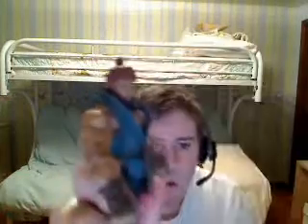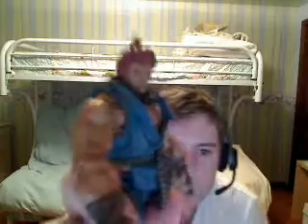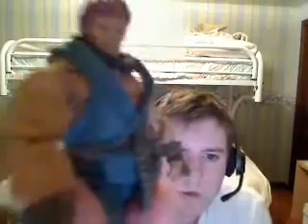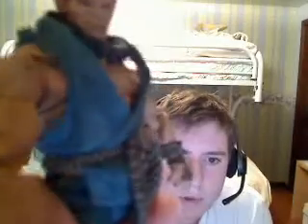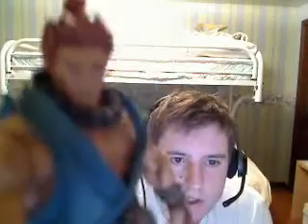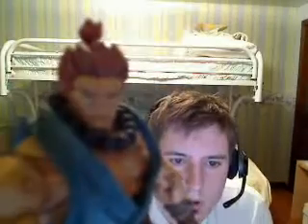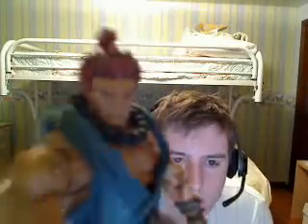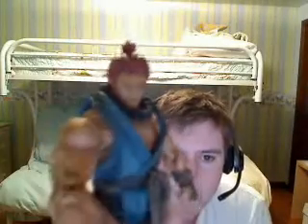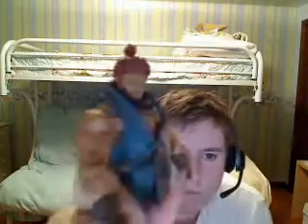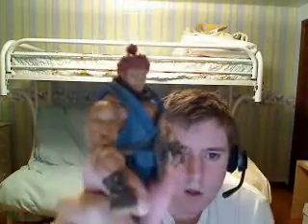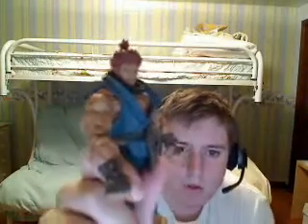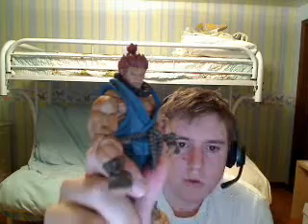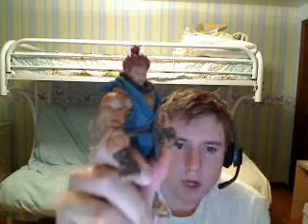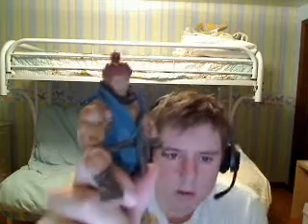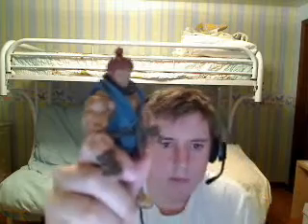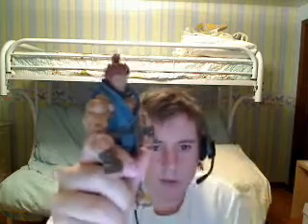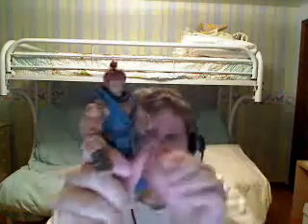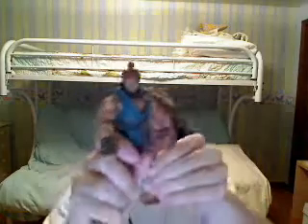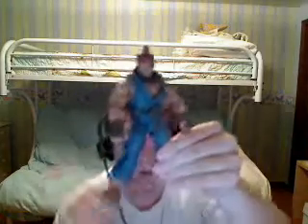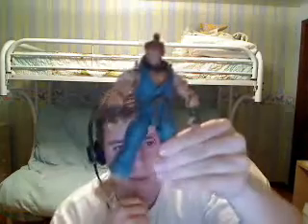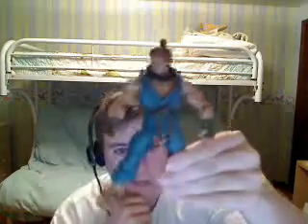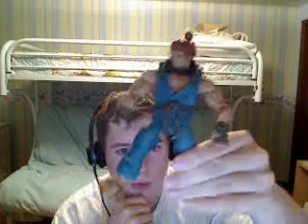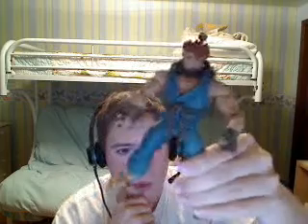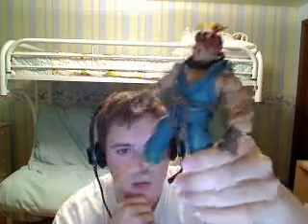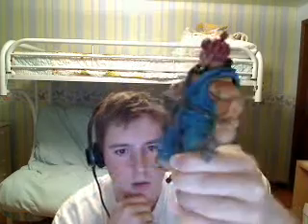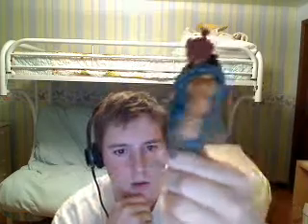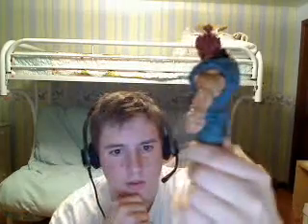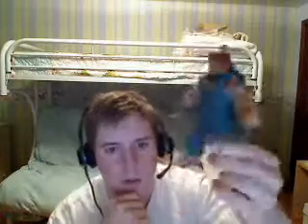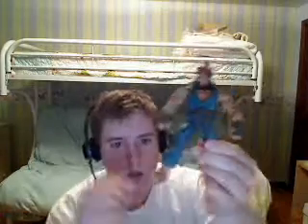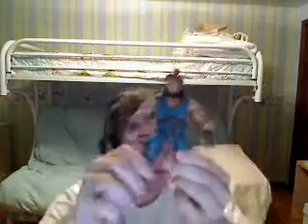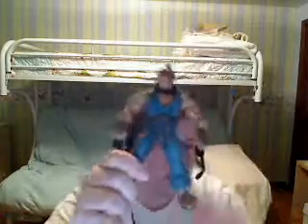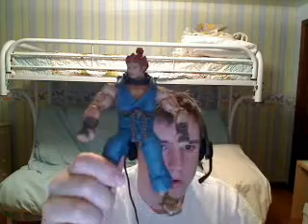I never got into Street Fighter 4 much myself, but I was huge on Marvel vs. Capcom 2 and will be for Marvel vs. Capcom 3. And I definitely love this figure here.